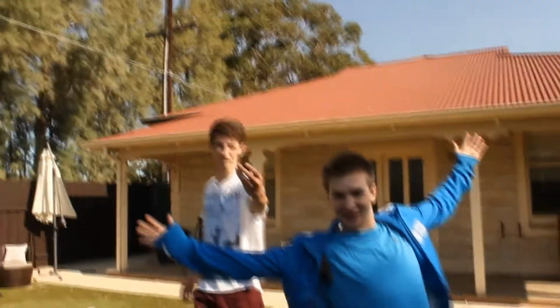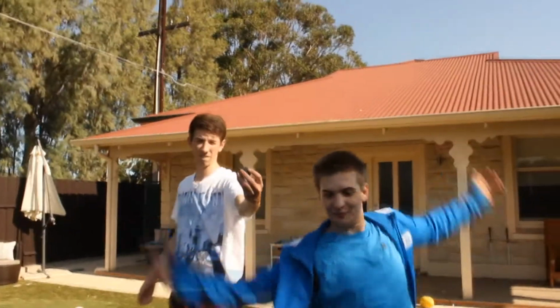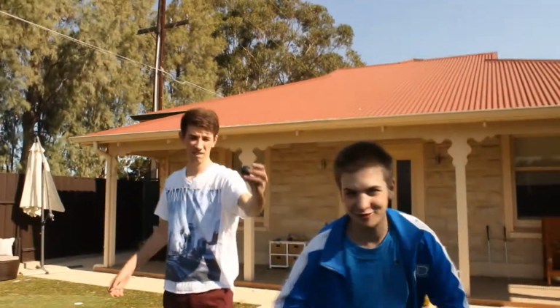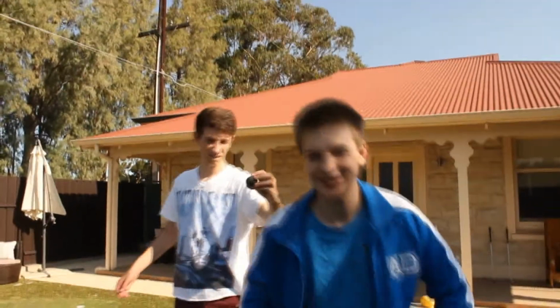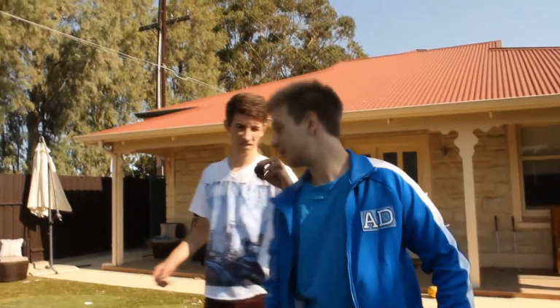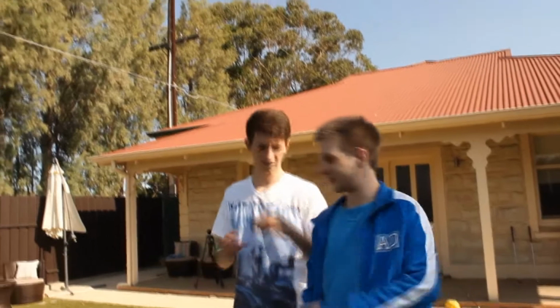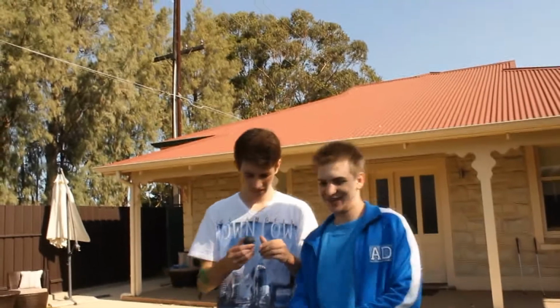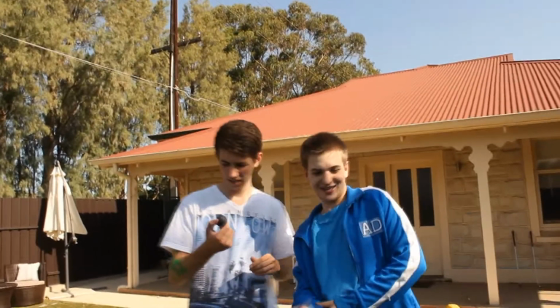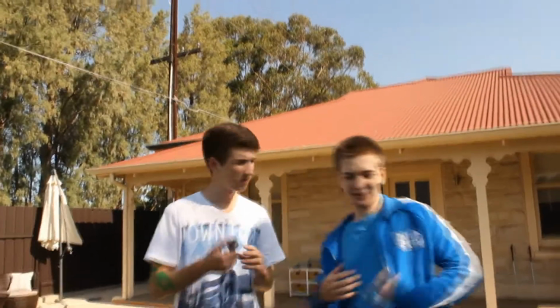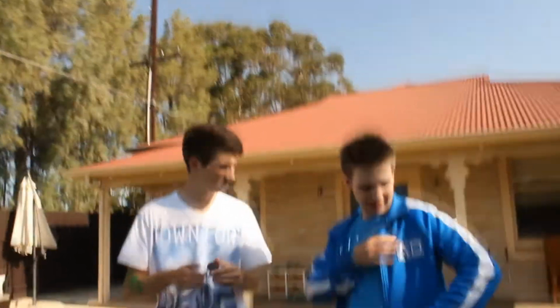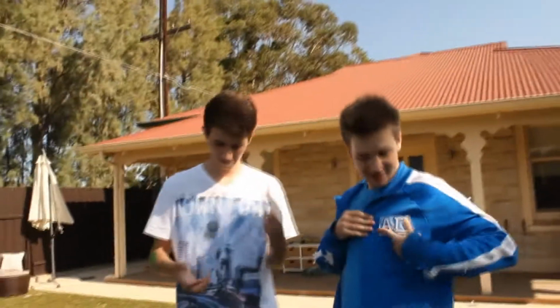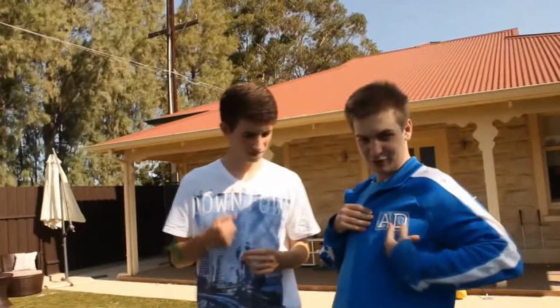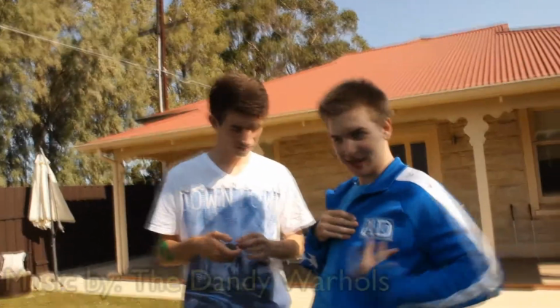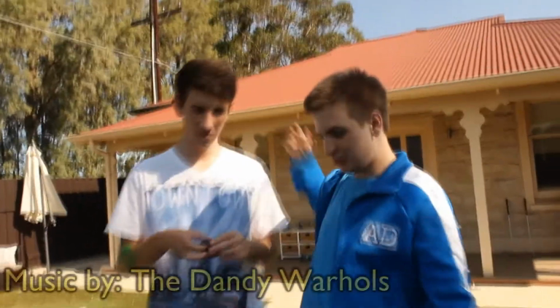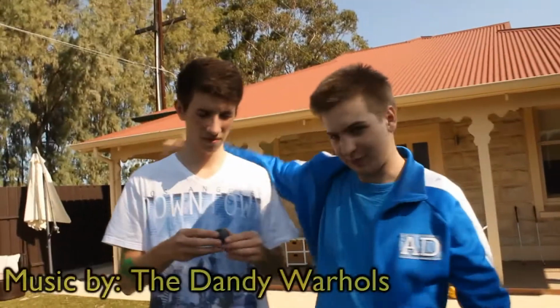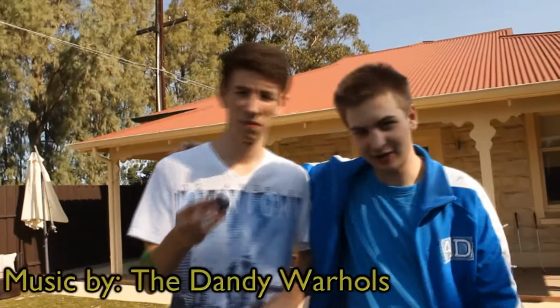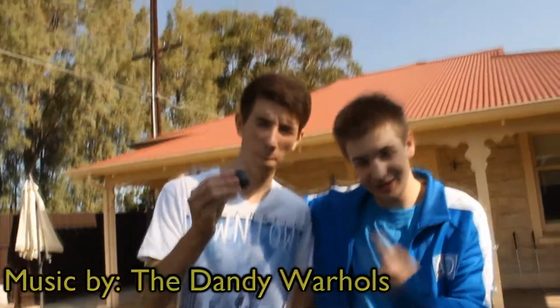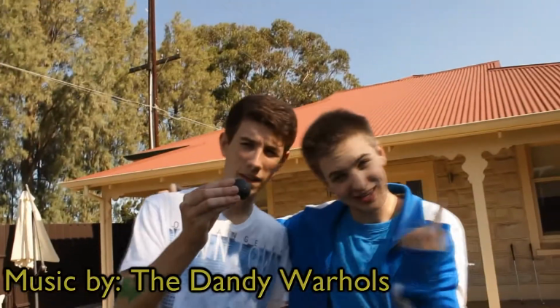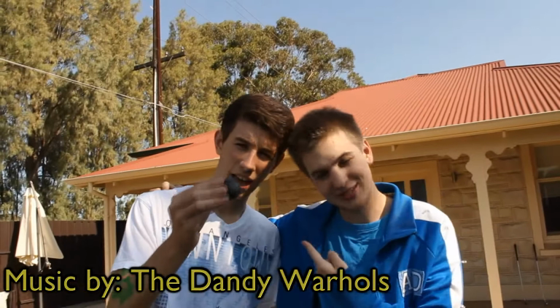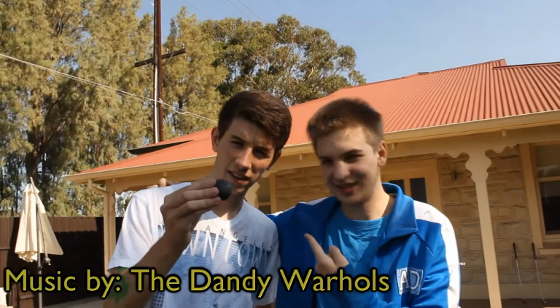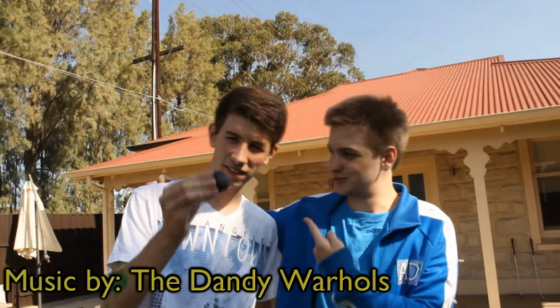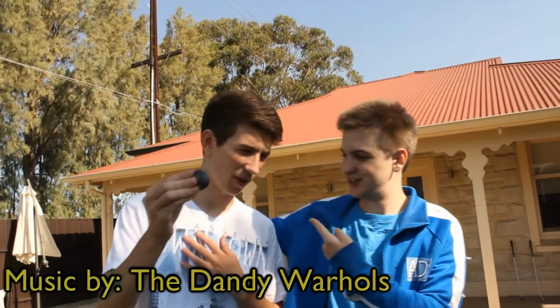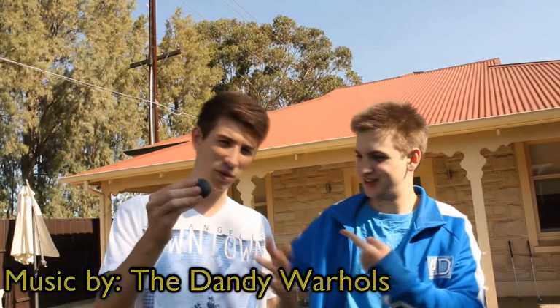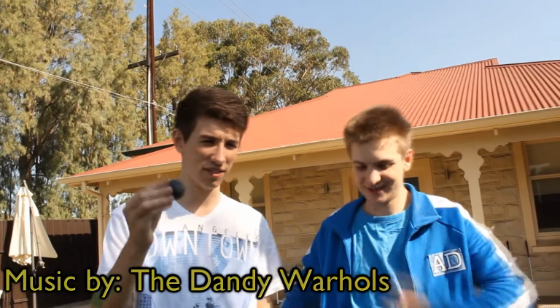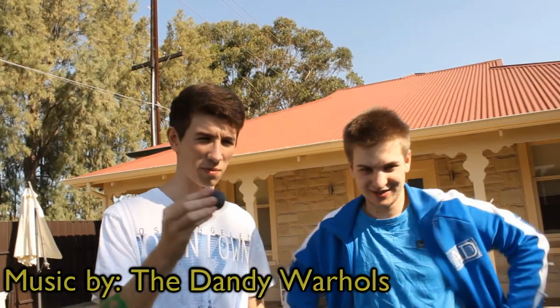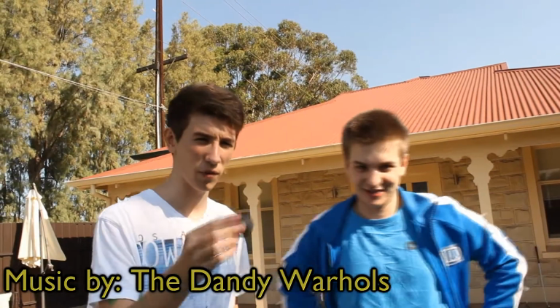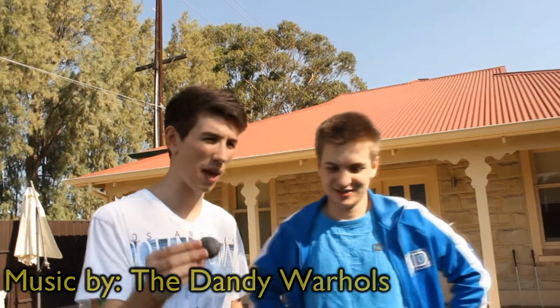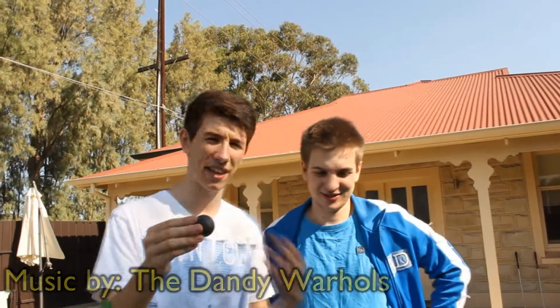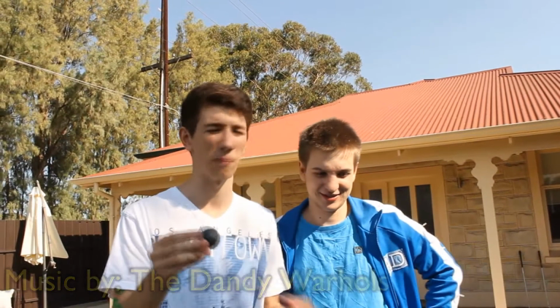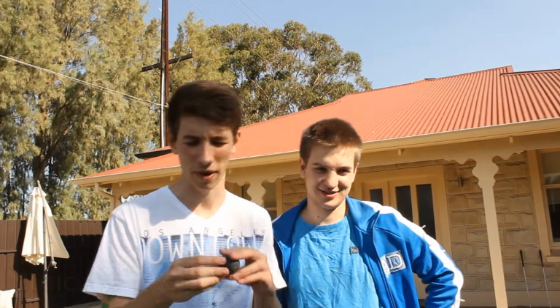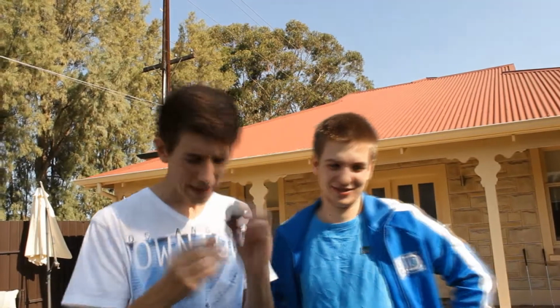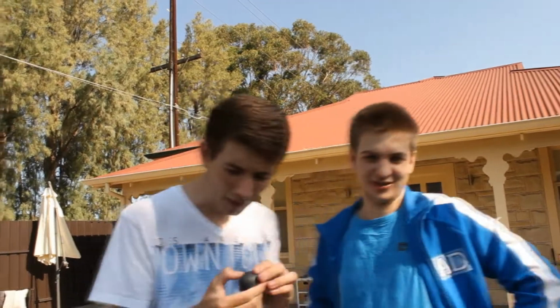Welcome back everyone to Mold Balls Australia. It's the good old AD bringing it back with my pal Enthusiastic Andrew. That's right — Enthusiastic is my first name, but technically it's my middle name.